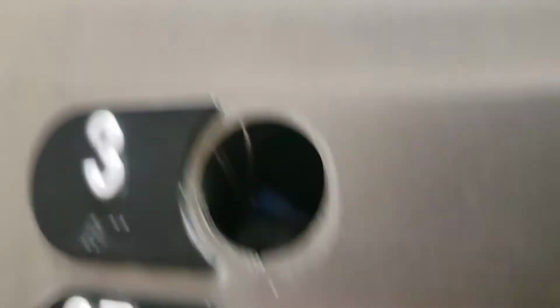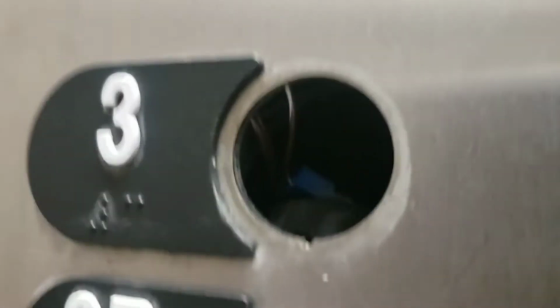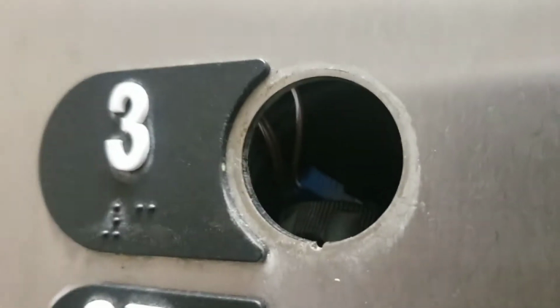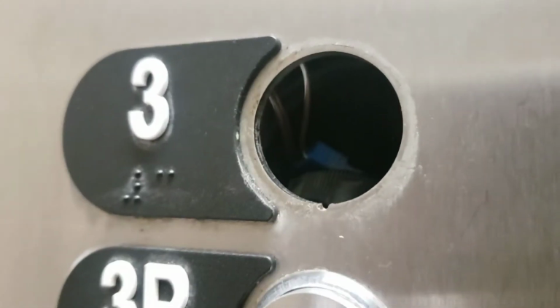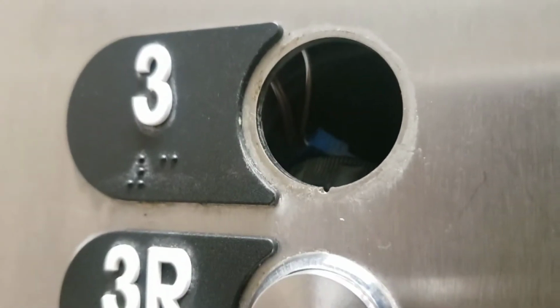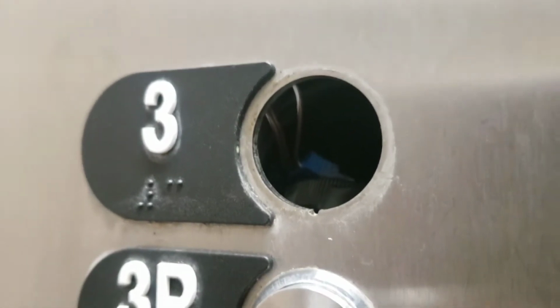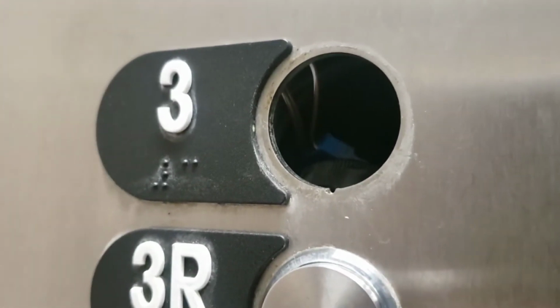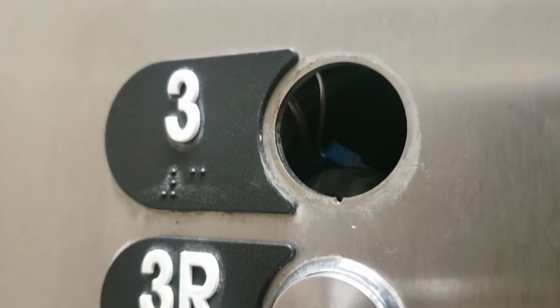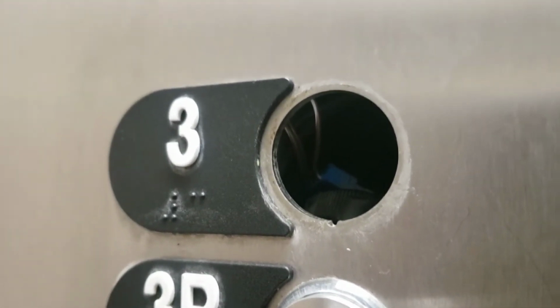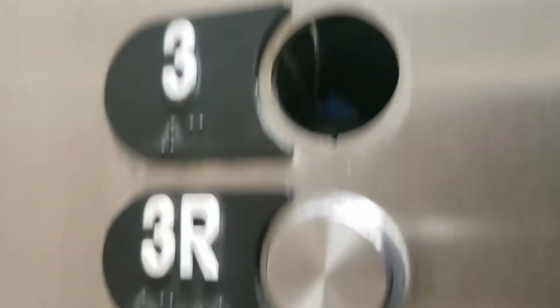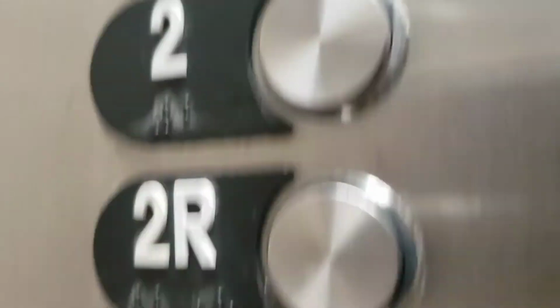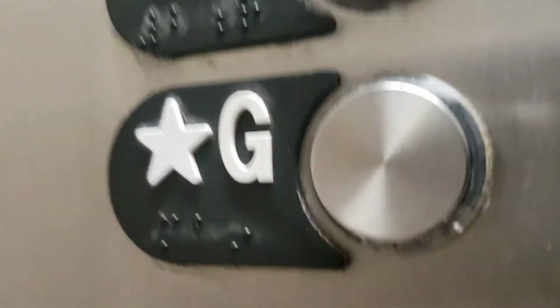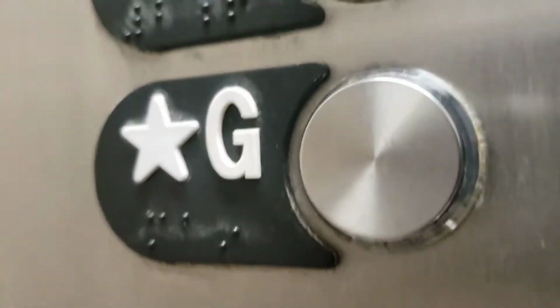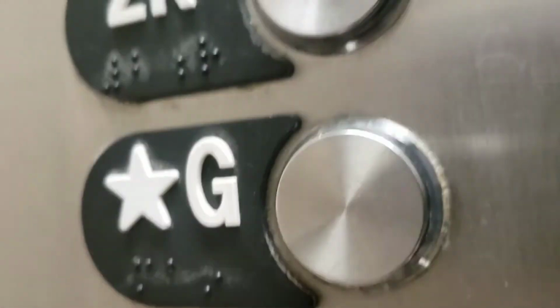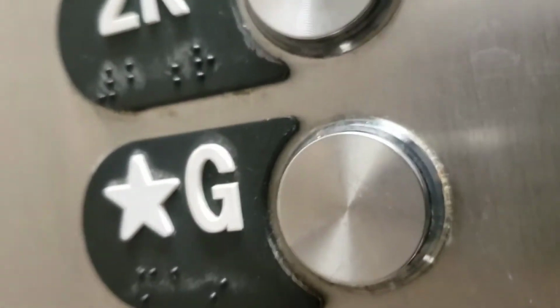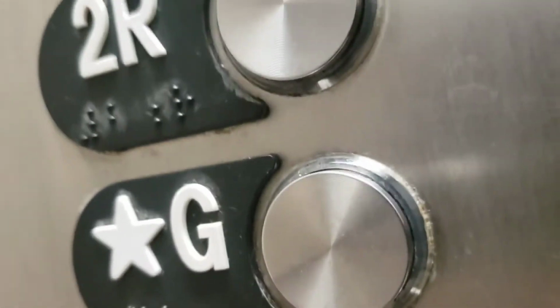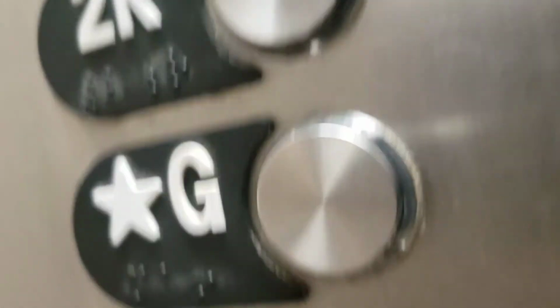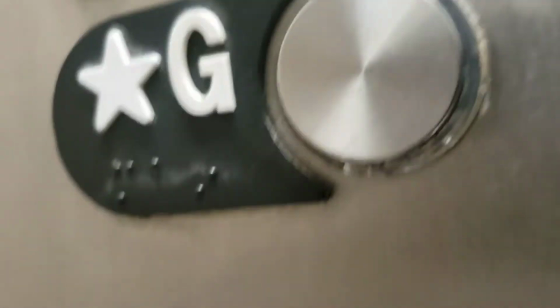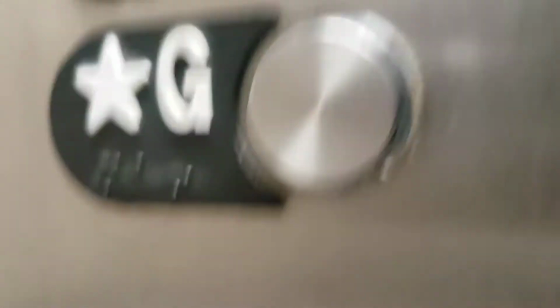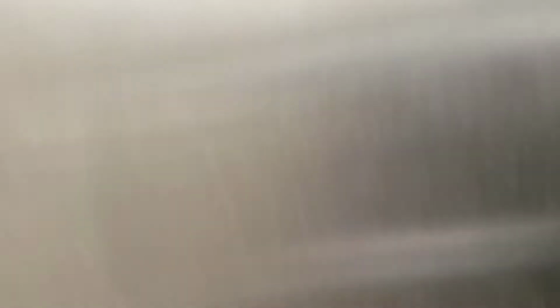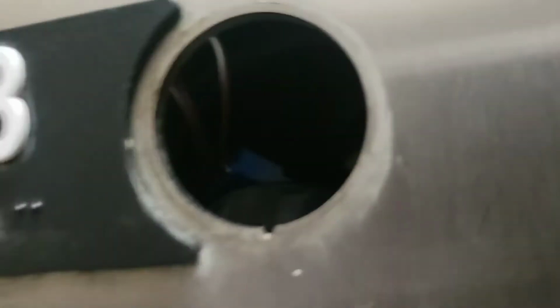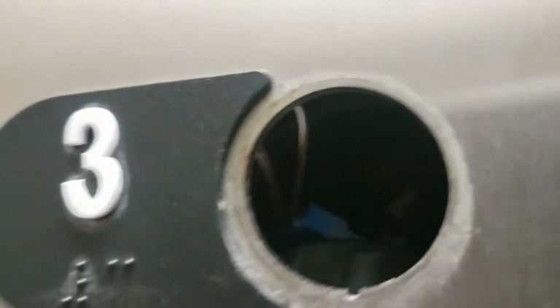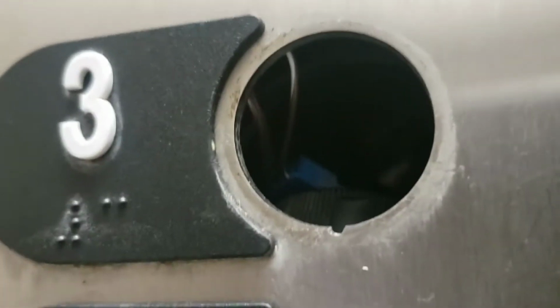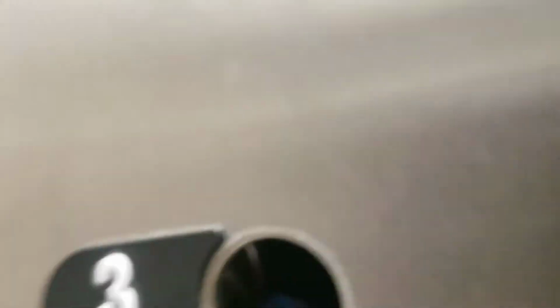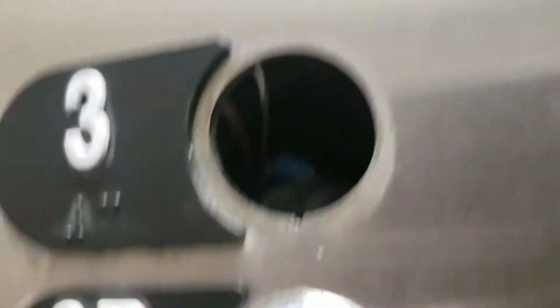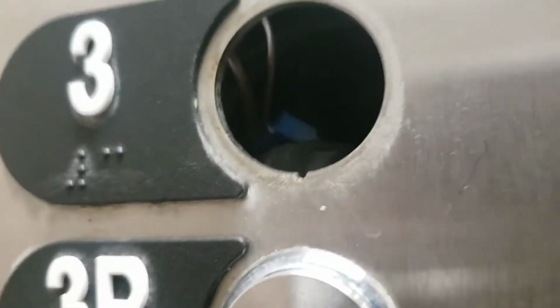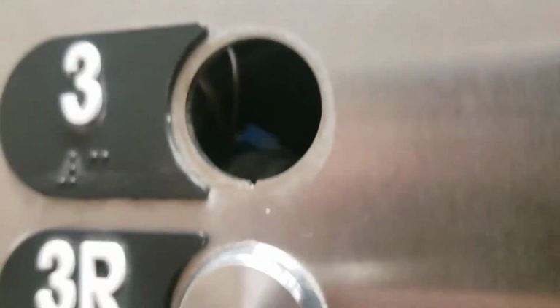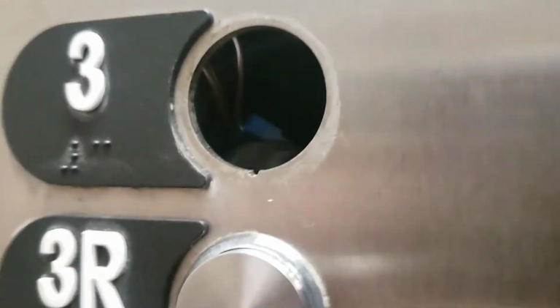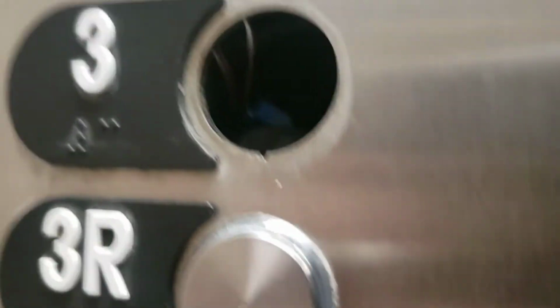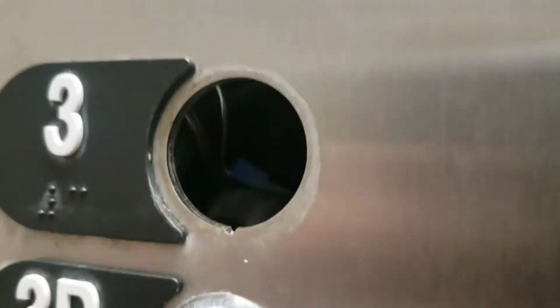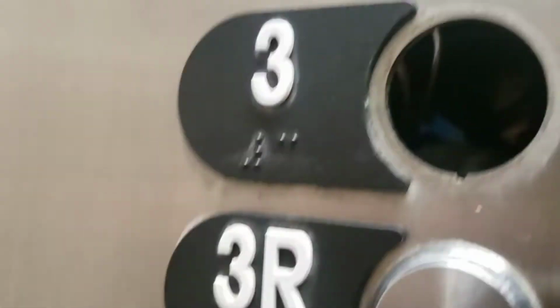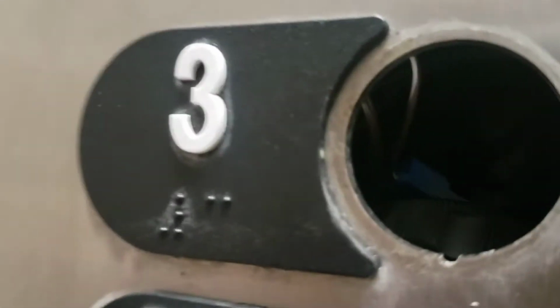We're gonna have to get a new button, but before that I'm gonna open her up, see what kind of button it is, put the order in. Maybe I can bring something up to hold it for now. We'll take a look after — got the COP opened.